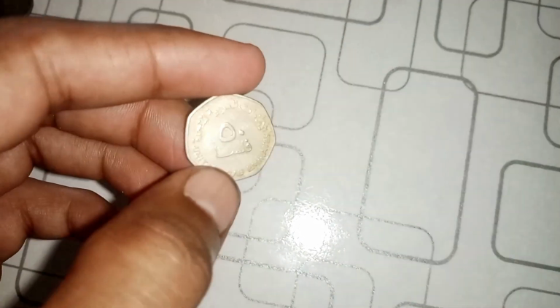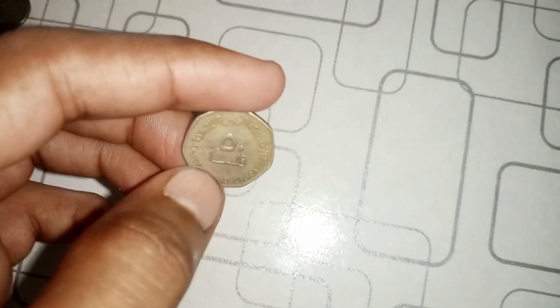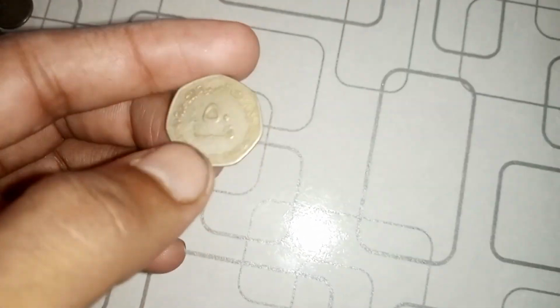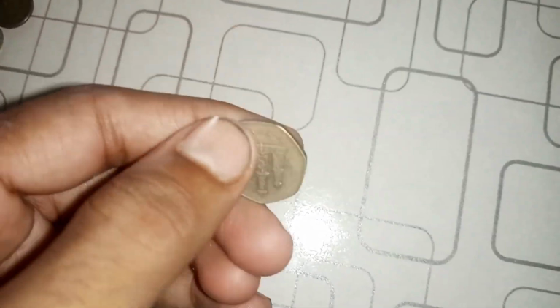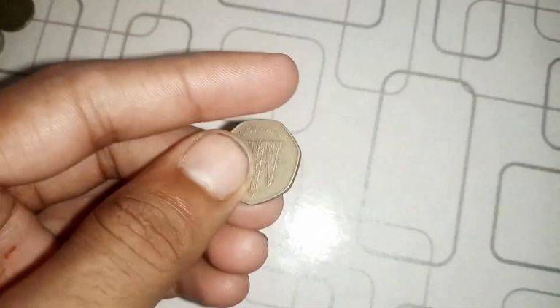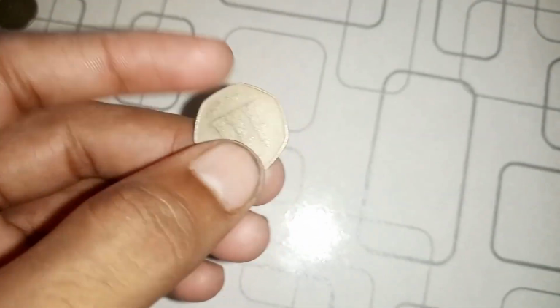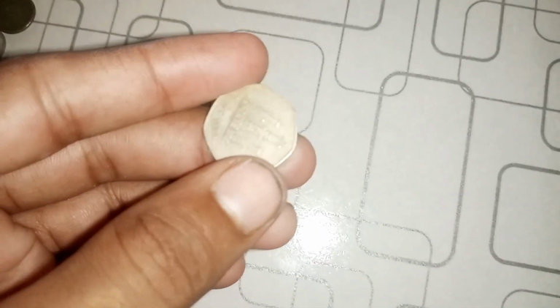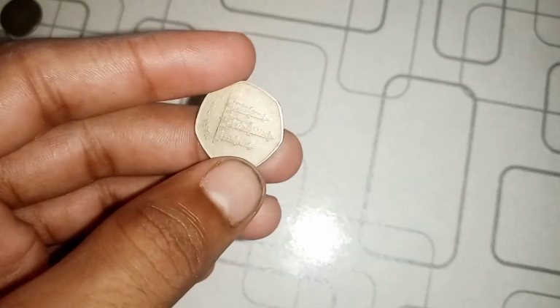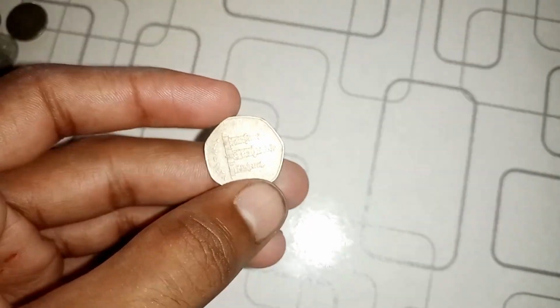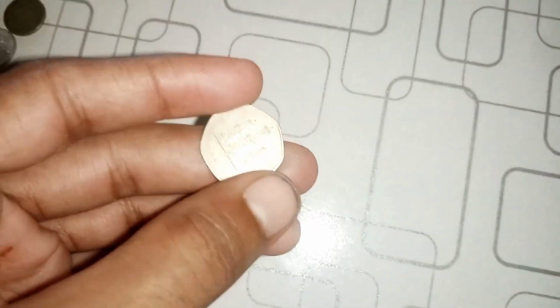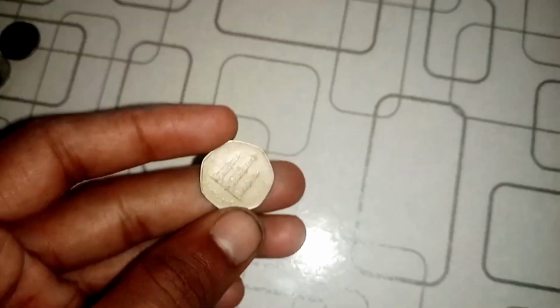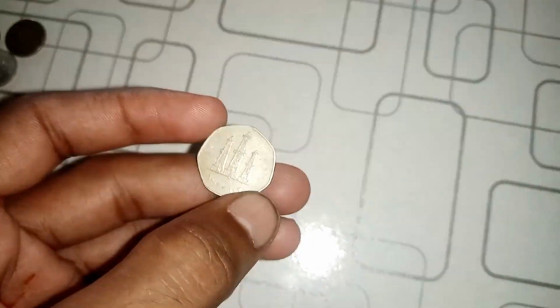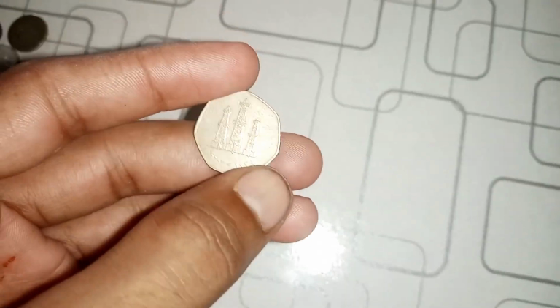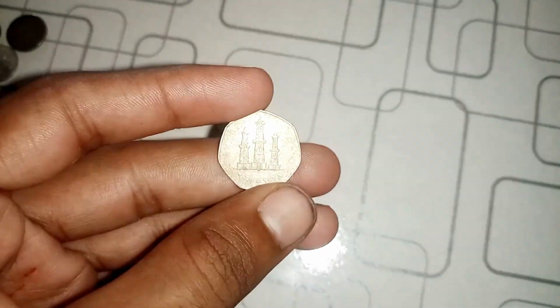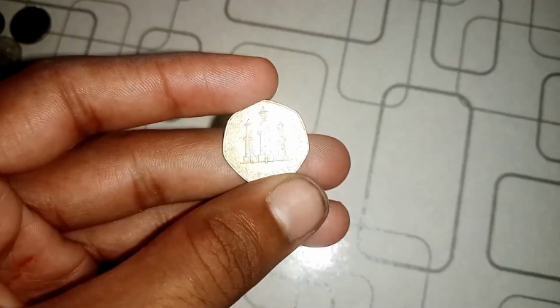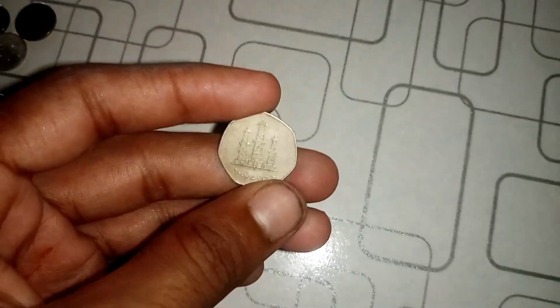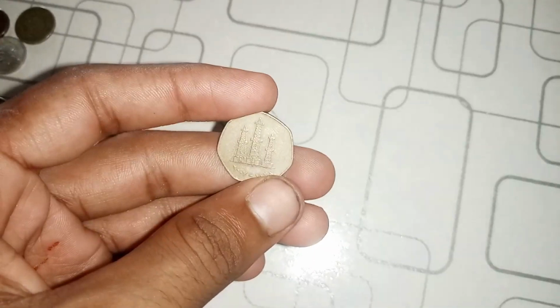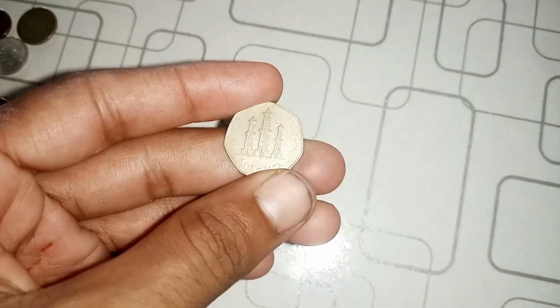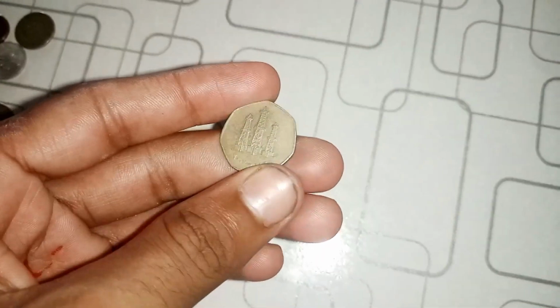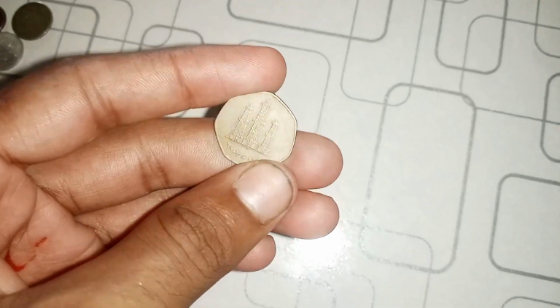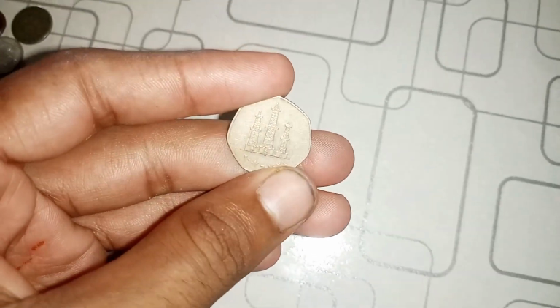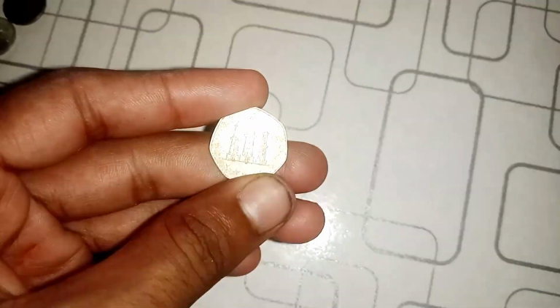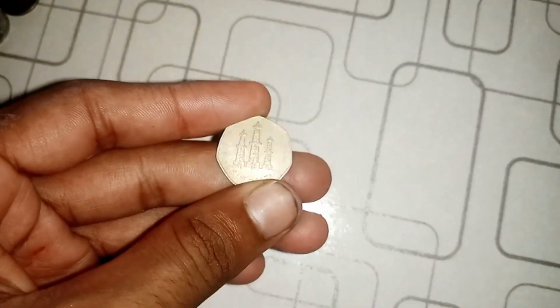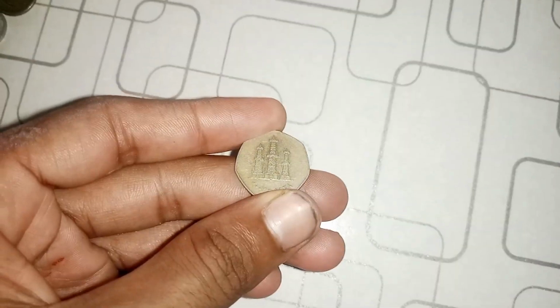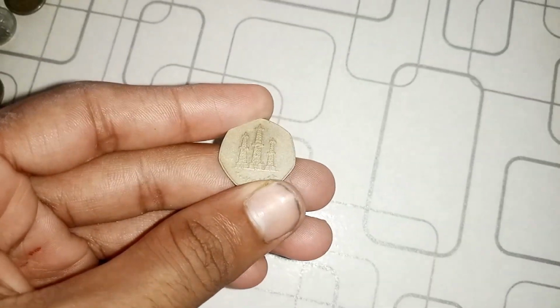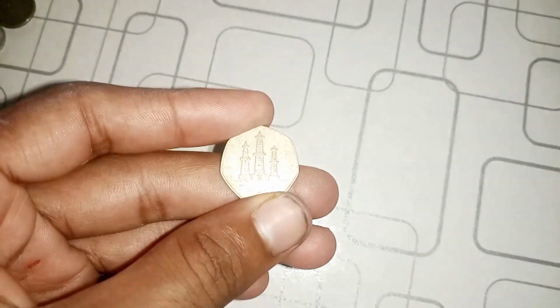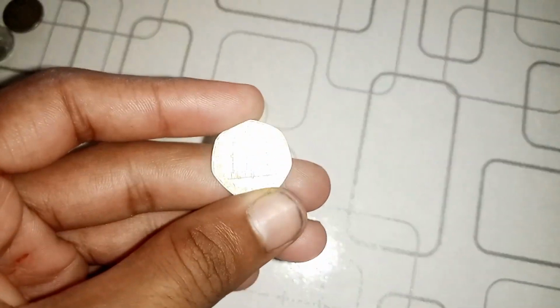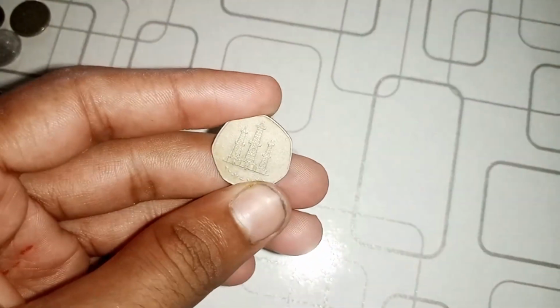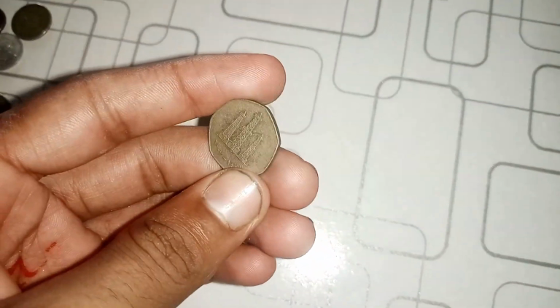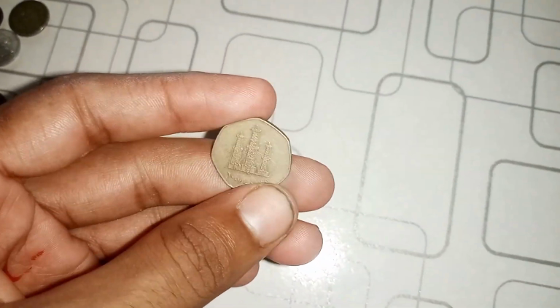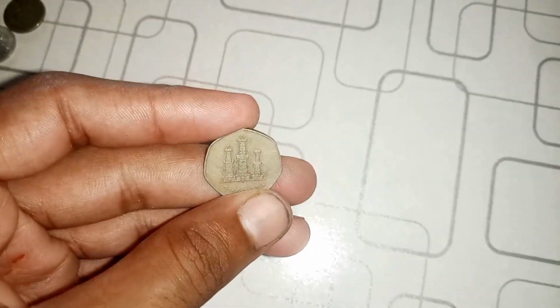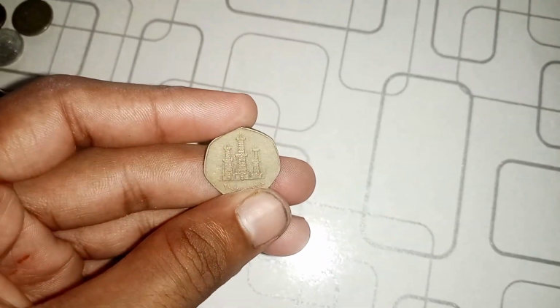Before we get into the details, let's take a close look at the star of today's show — the 2004 50 Fils coin from the United Arab Emirates. At first glance, it might not seem like much, but there's more to this coin than meets the eye.